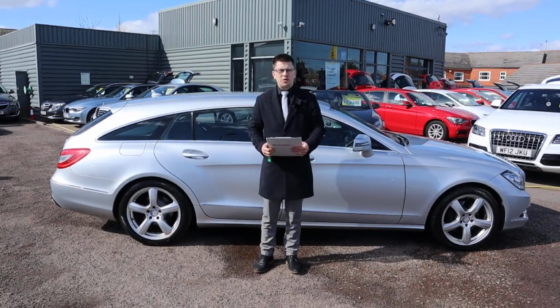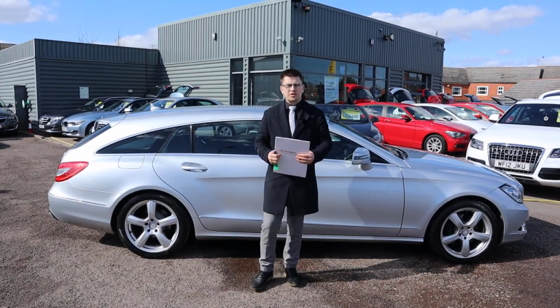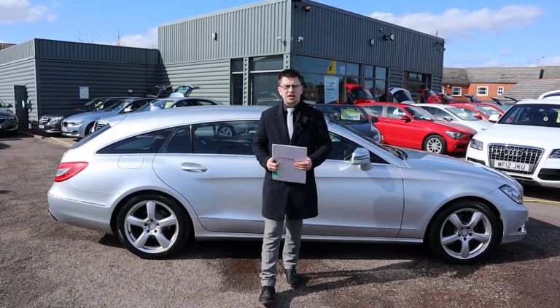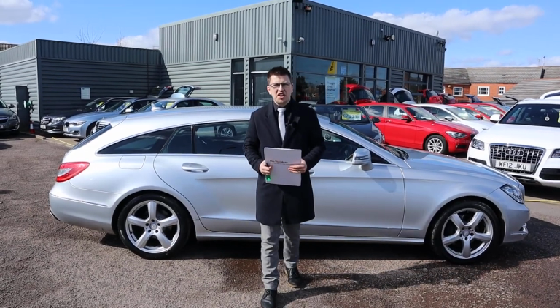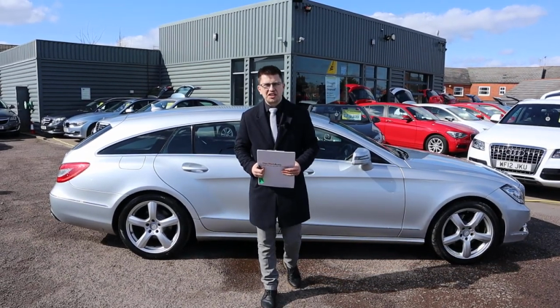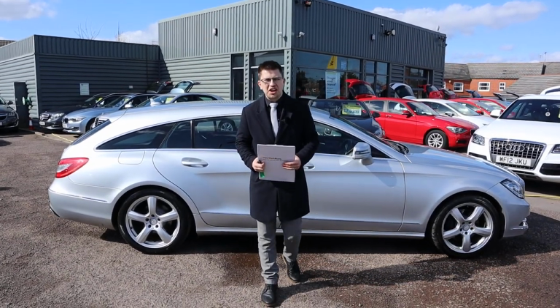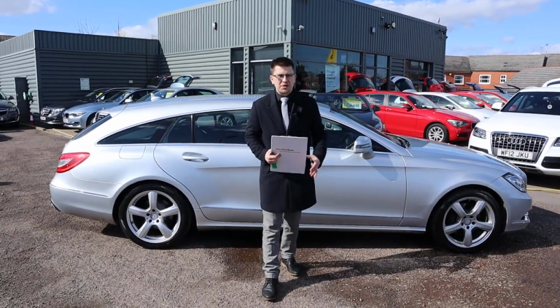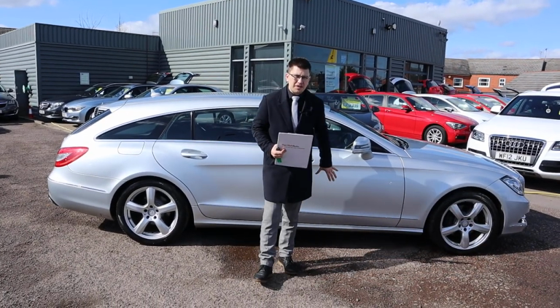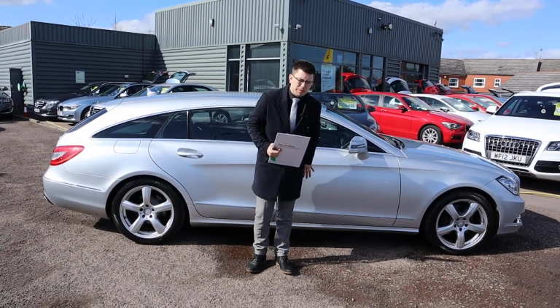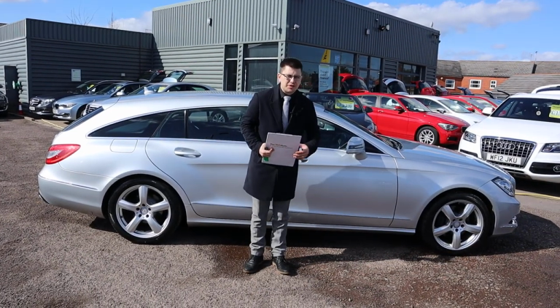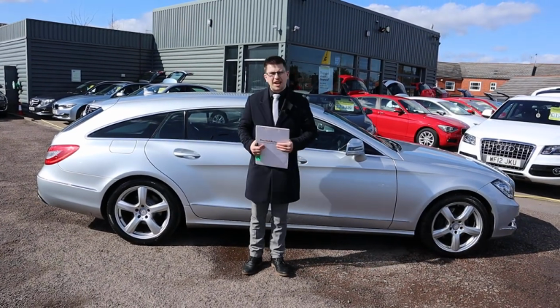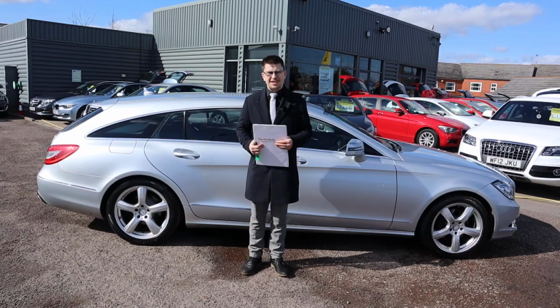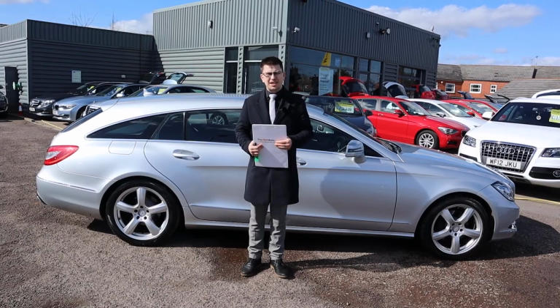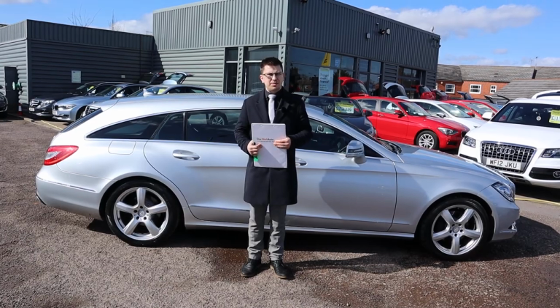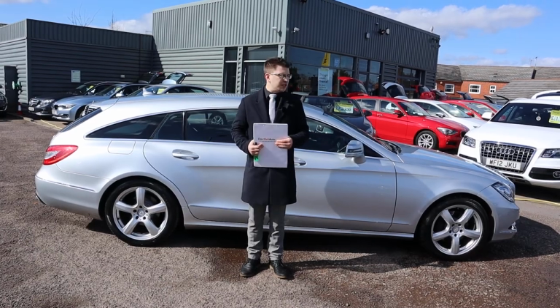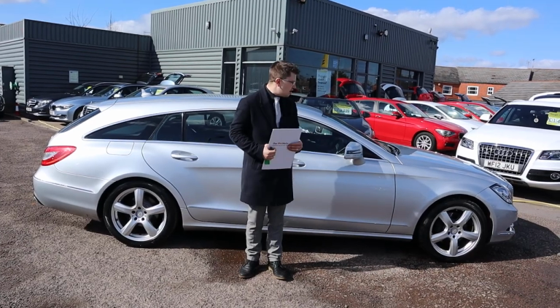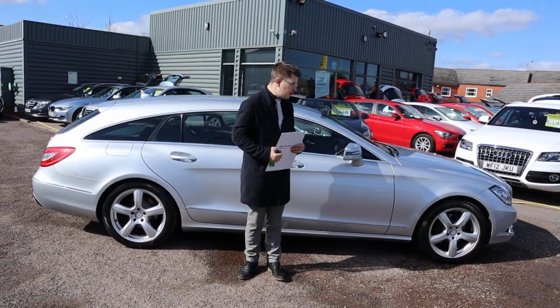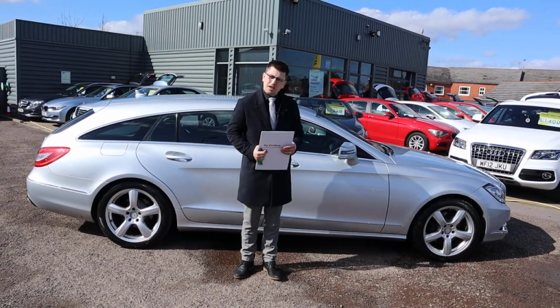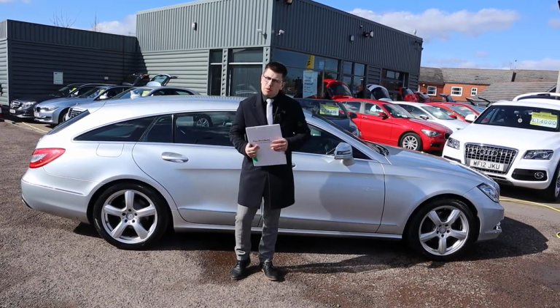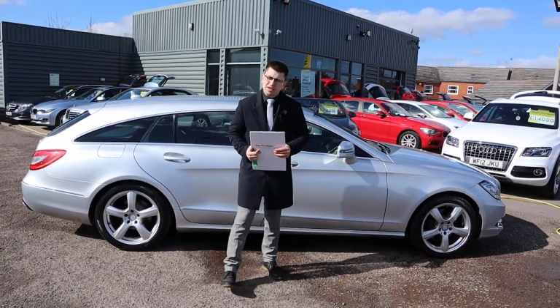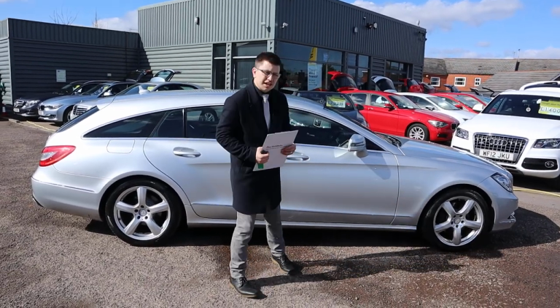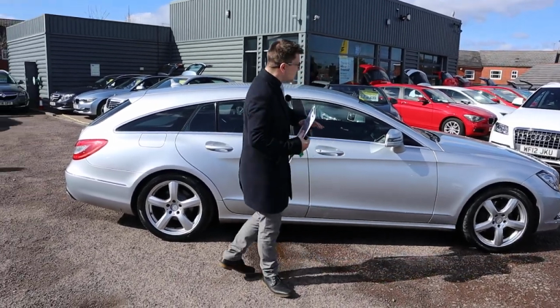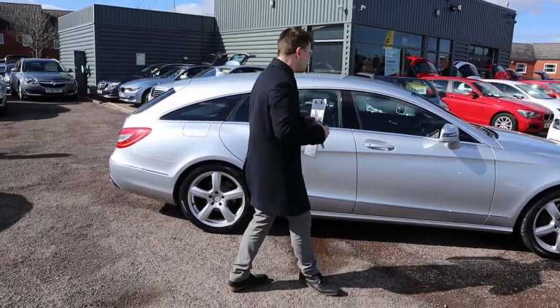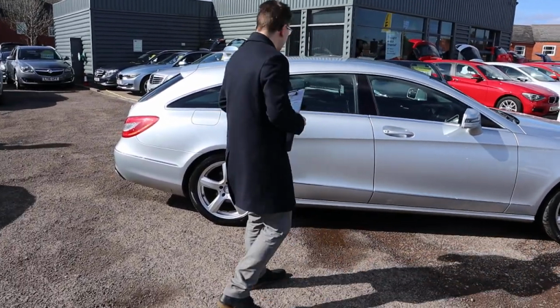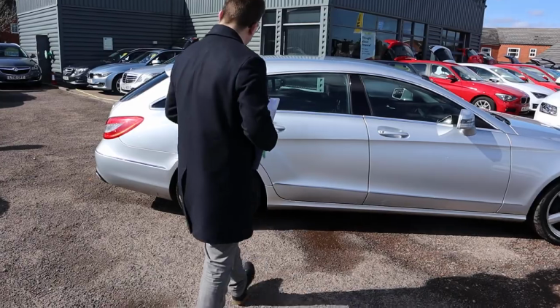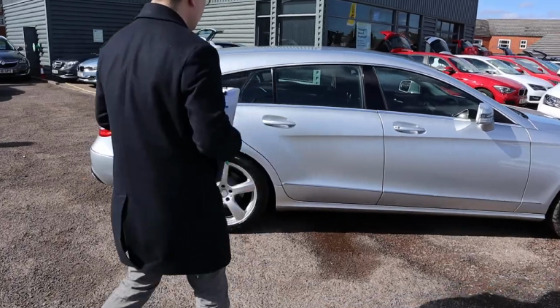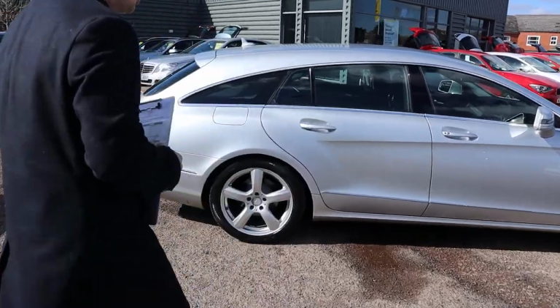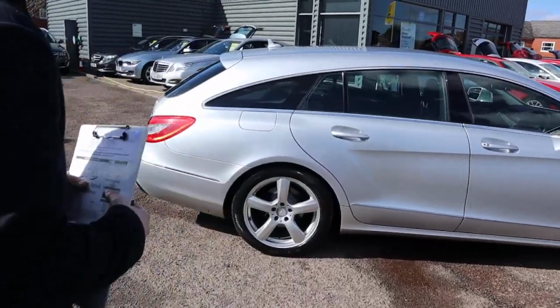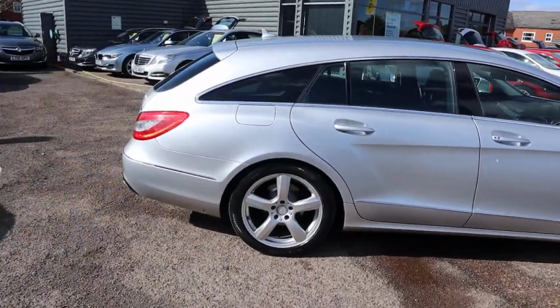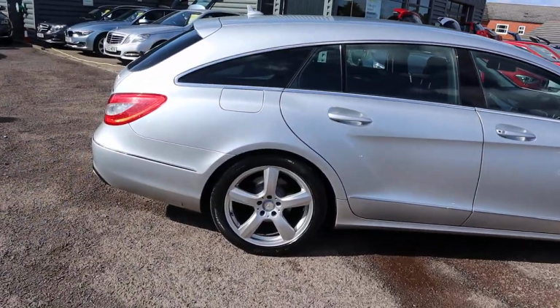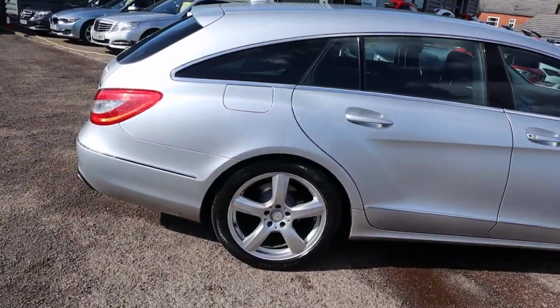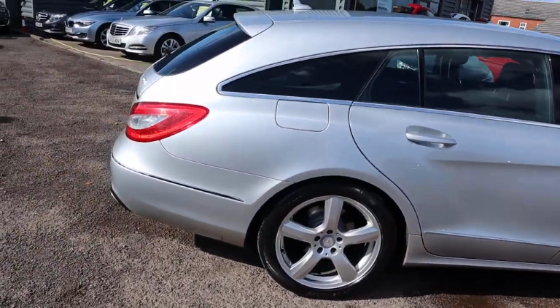Welcome to another video here at Country Car. We have a beautiful Mercedes CLS come brand new to stock. Going to give you a walk around it today, show you a few of the features and the general condition of it. So let's begin.